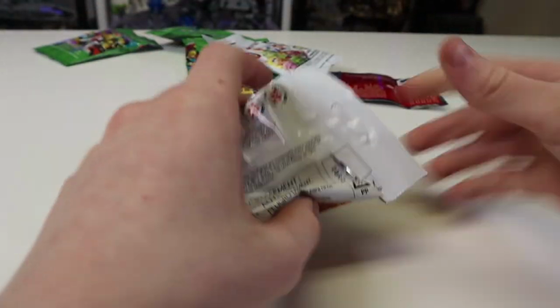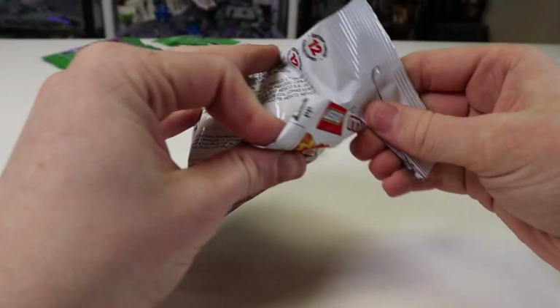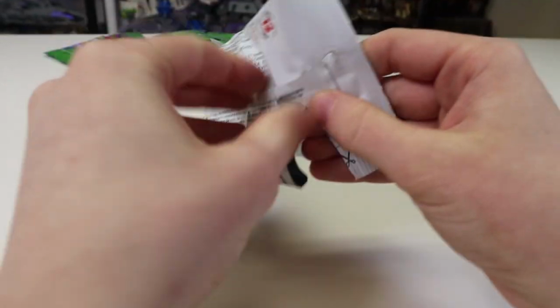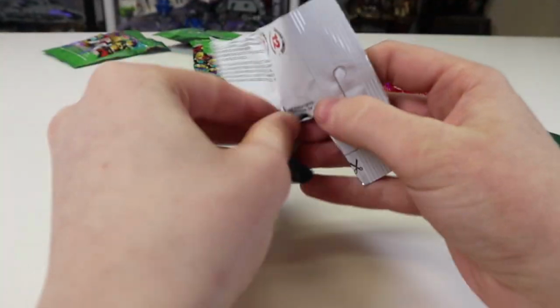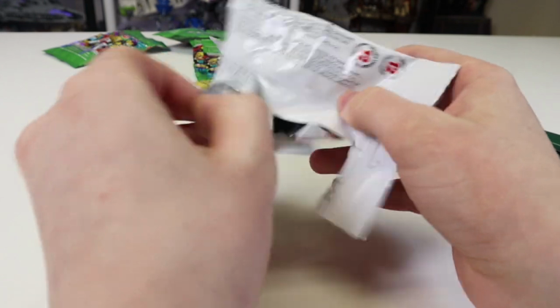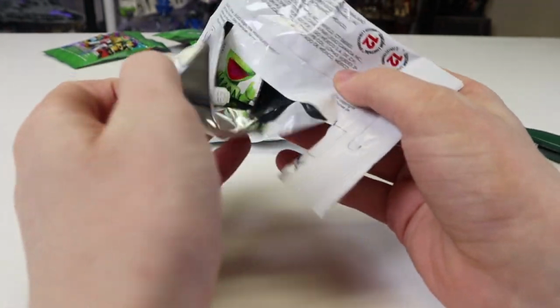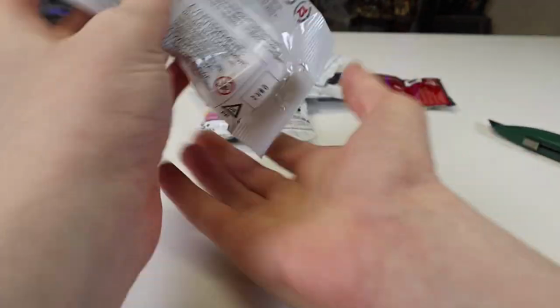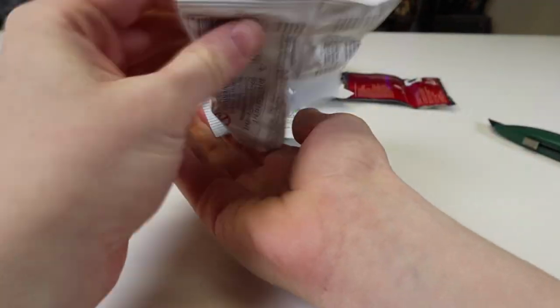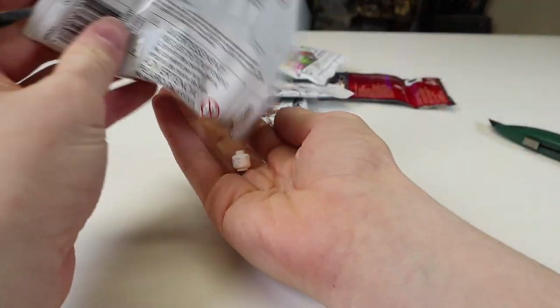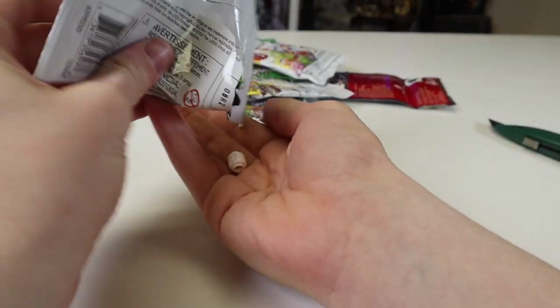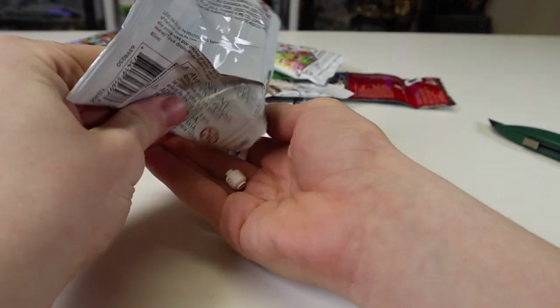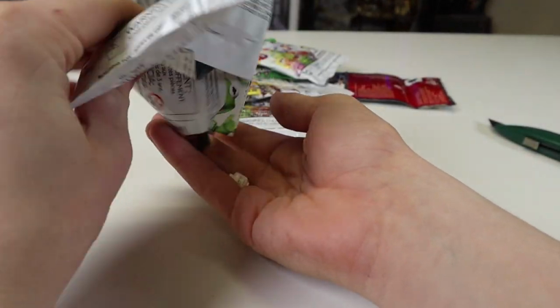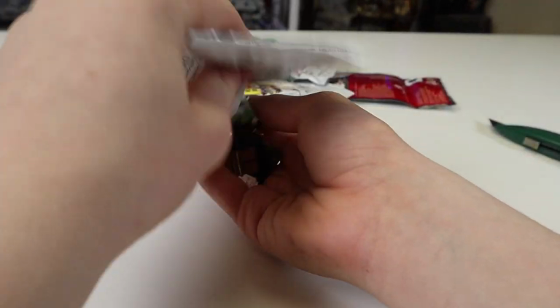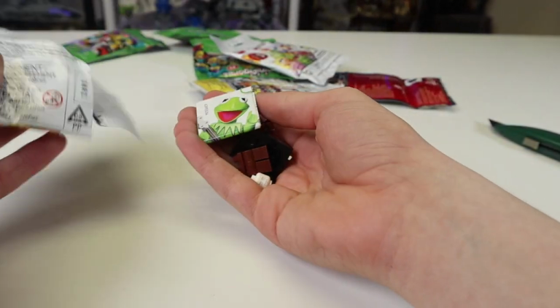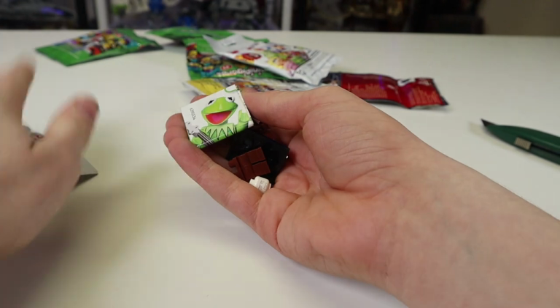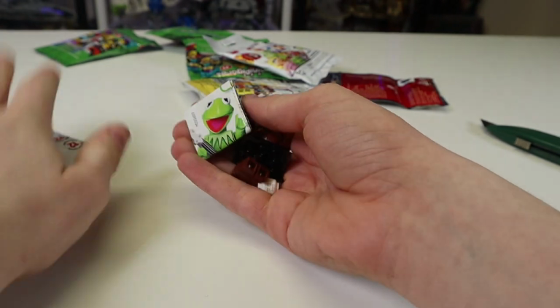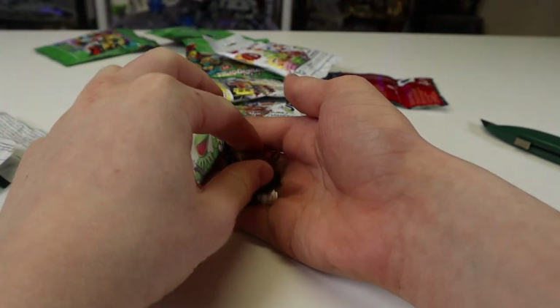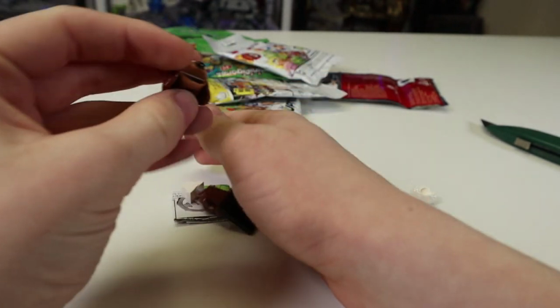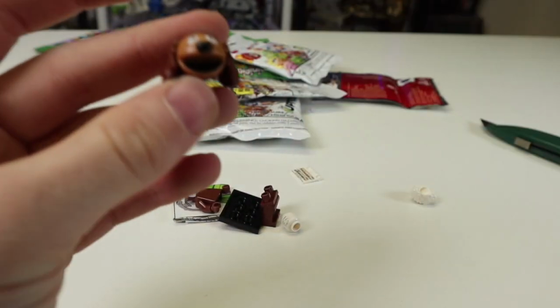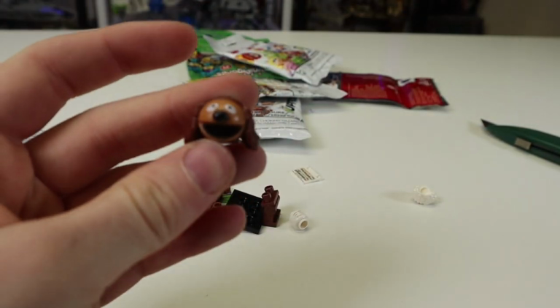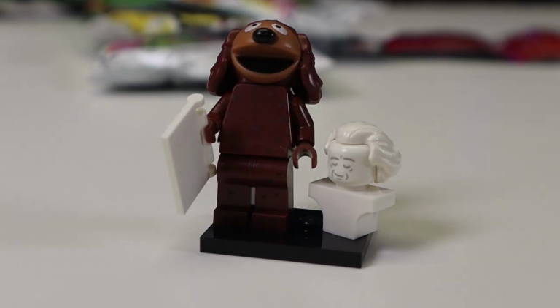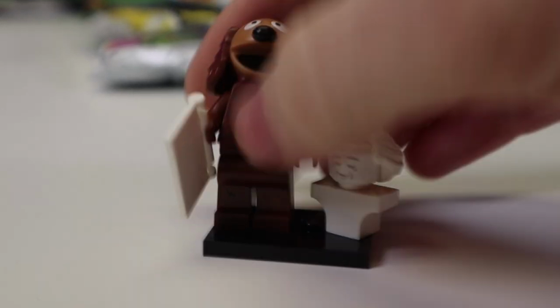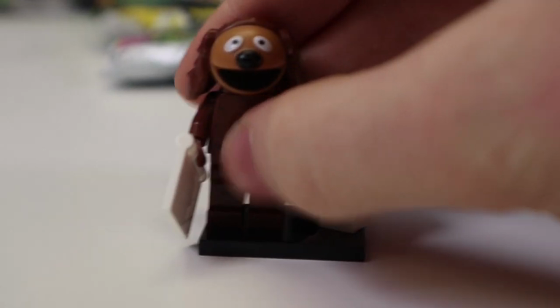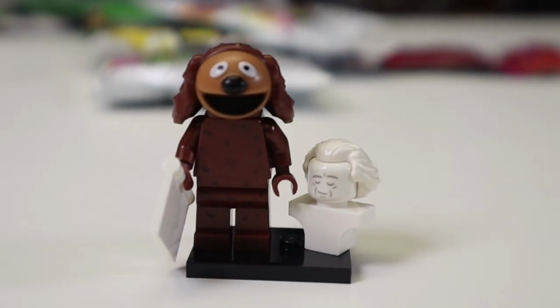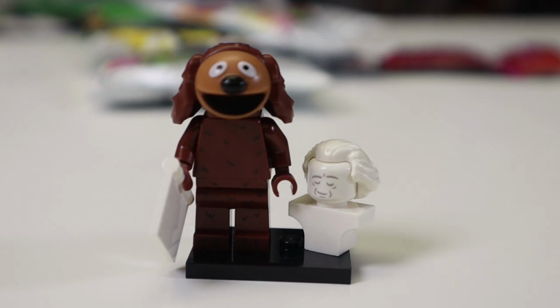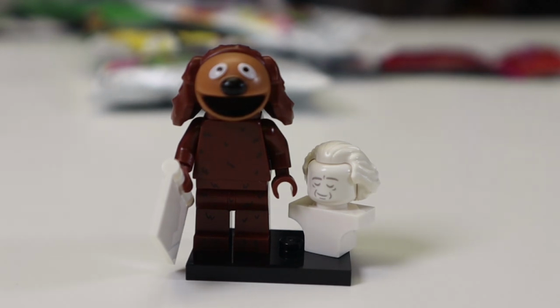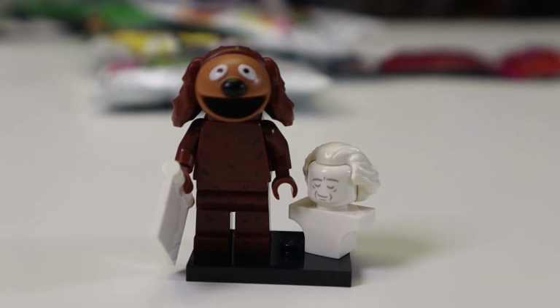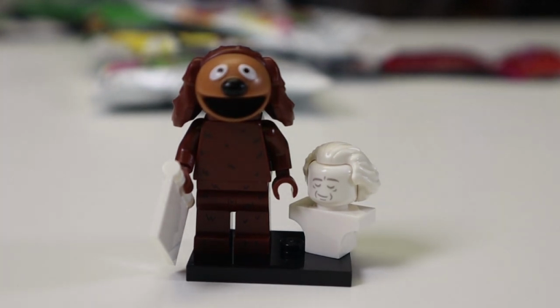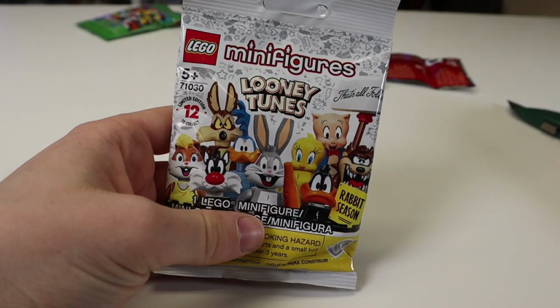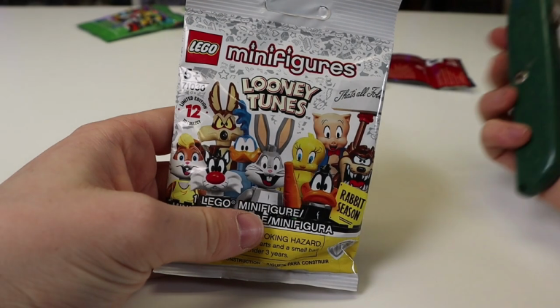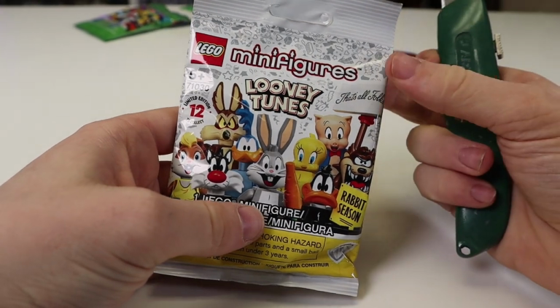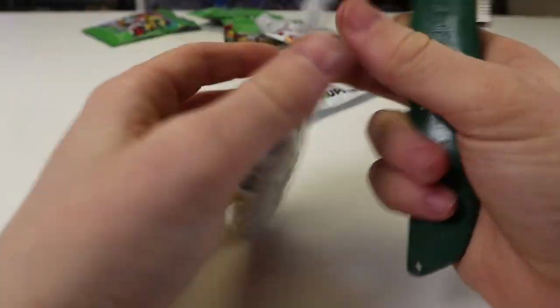Let's do another Muppet — could this be Kermit? Maybe, maybe not, we'll see. I think of course this whole thing is just going to be duplicates — and it is another Ralph. Very solid minifigure, I just would rather not get more duplicates.